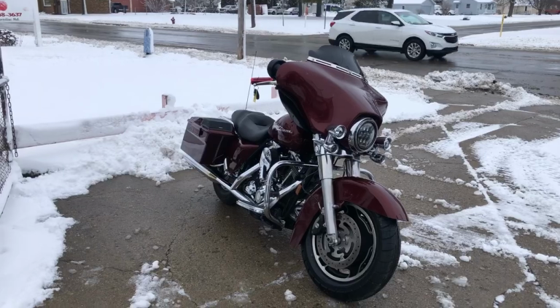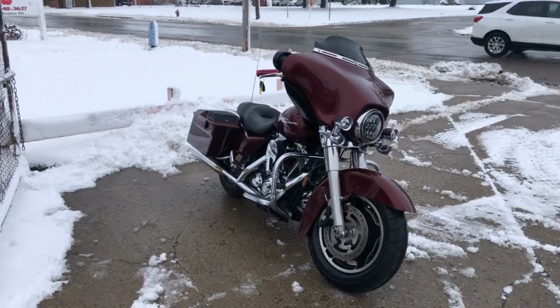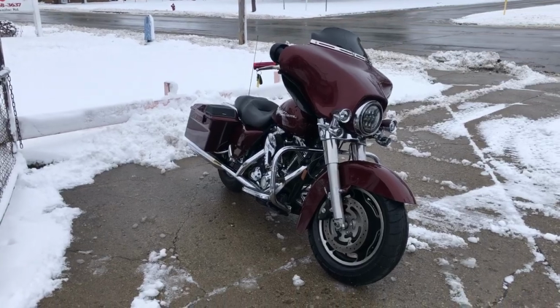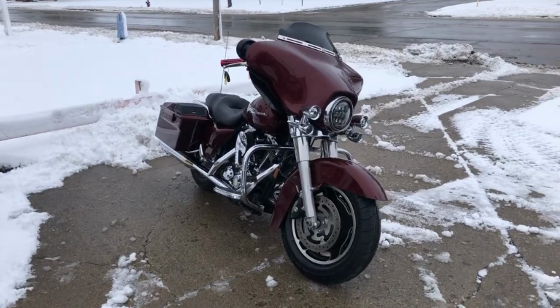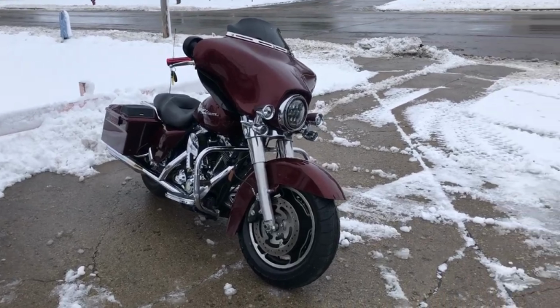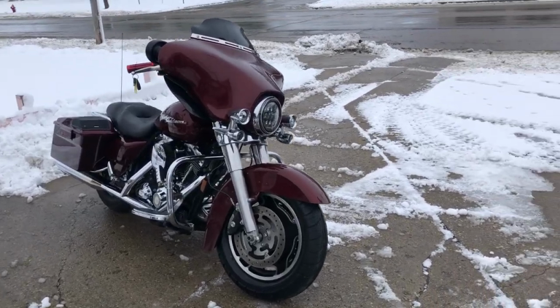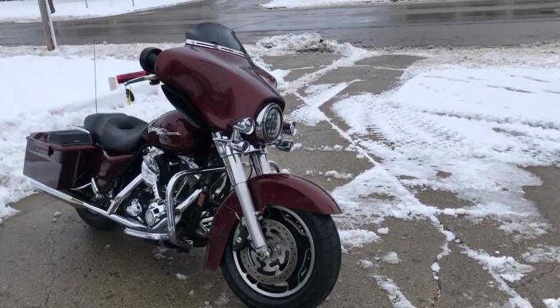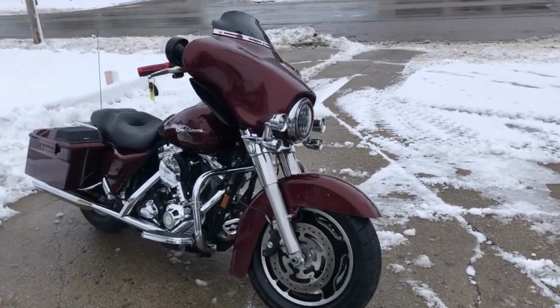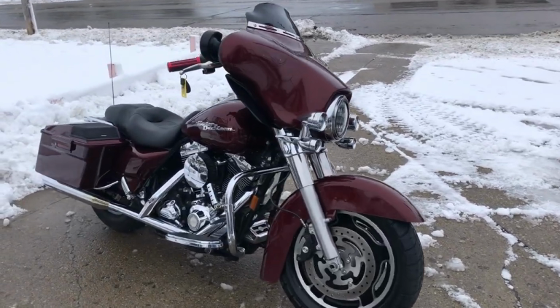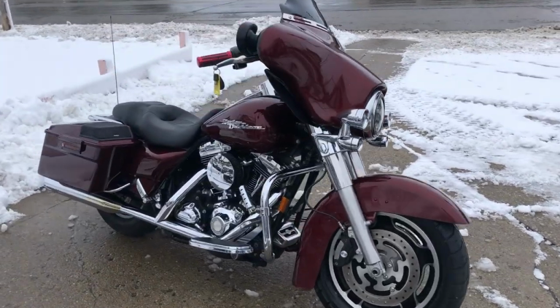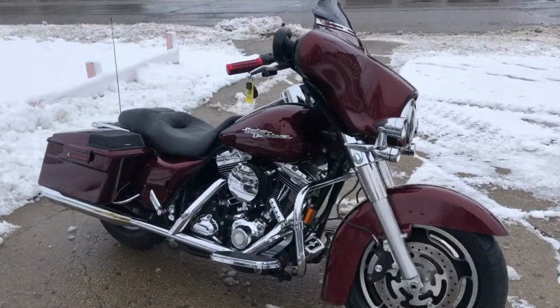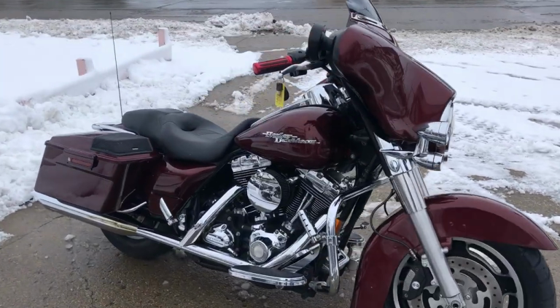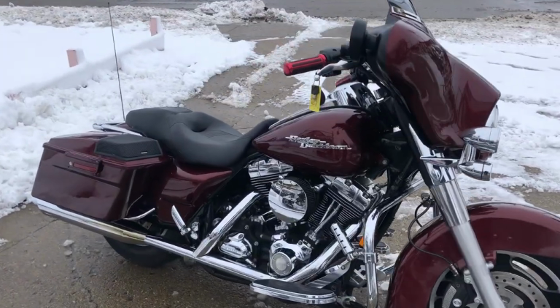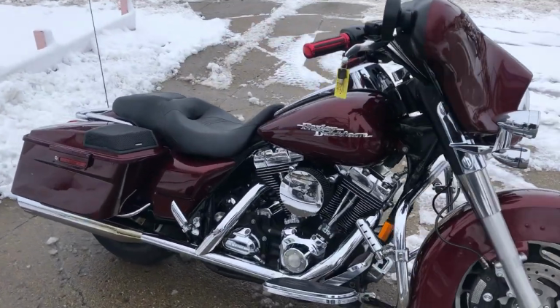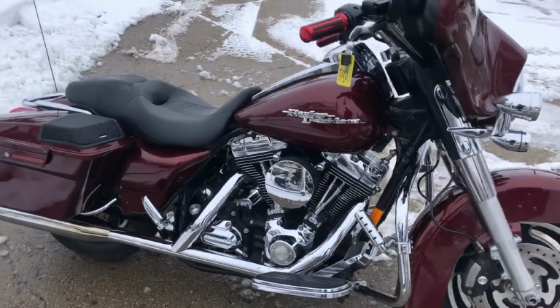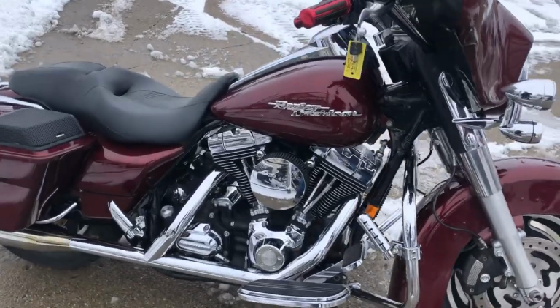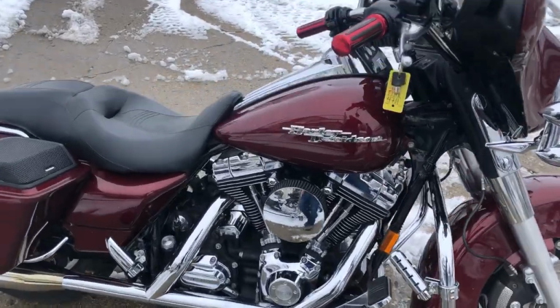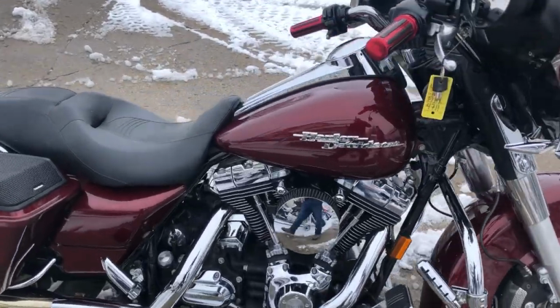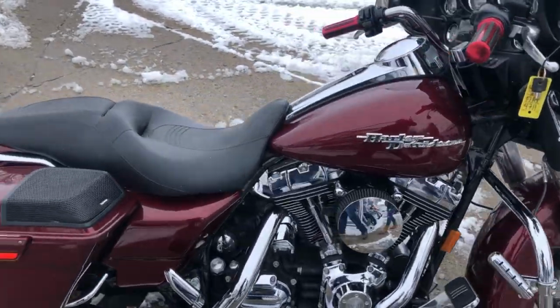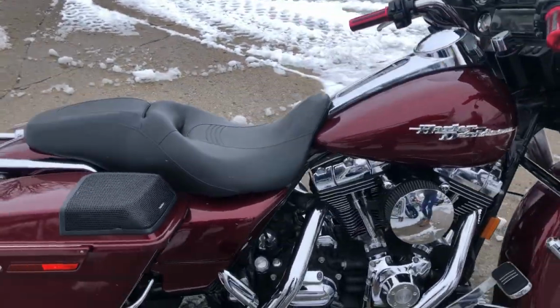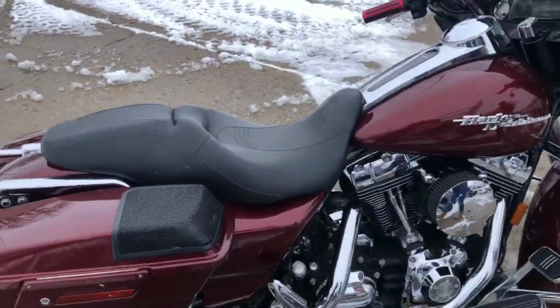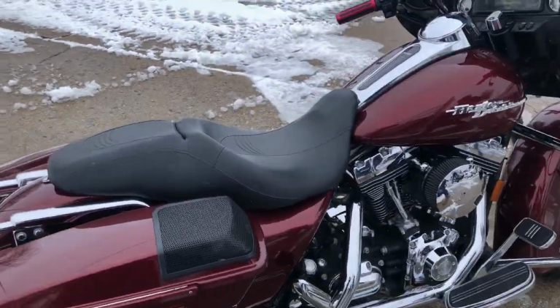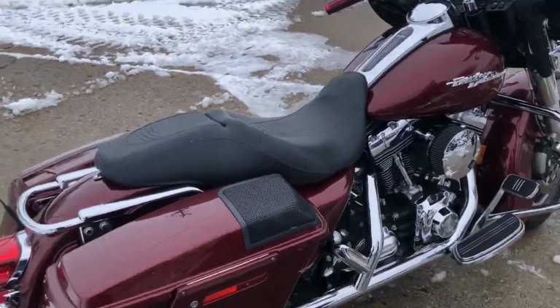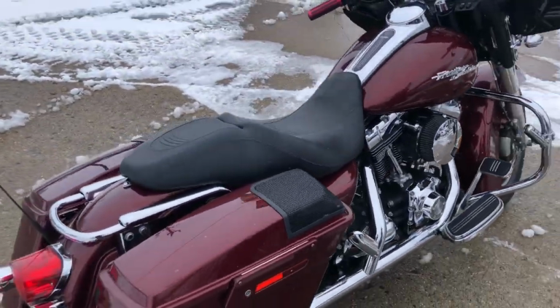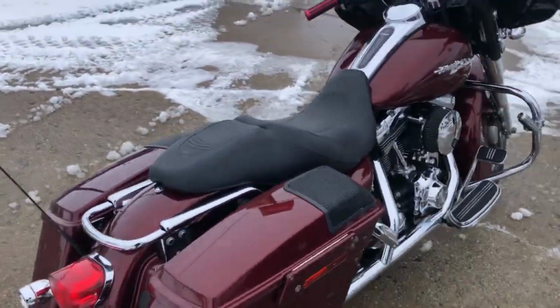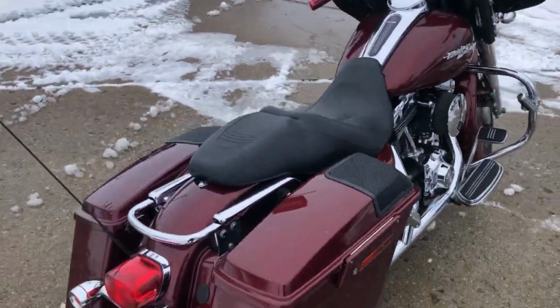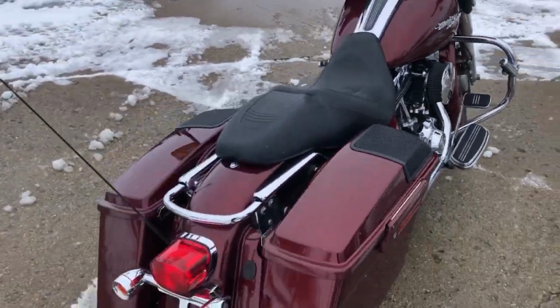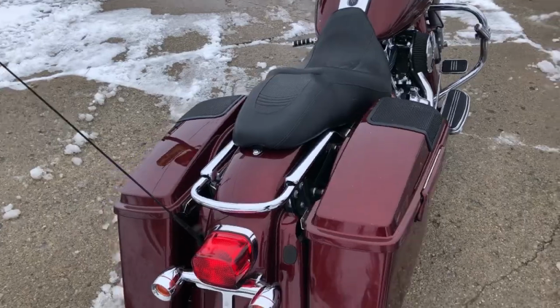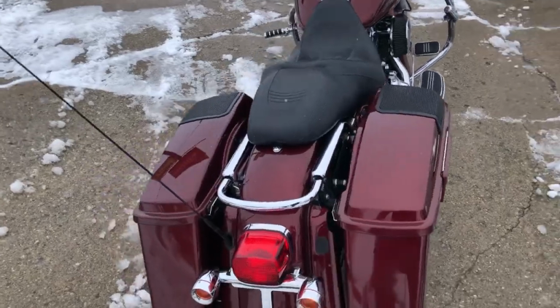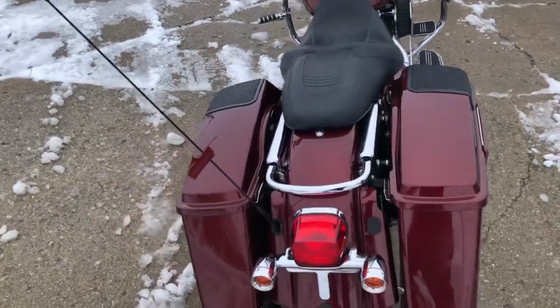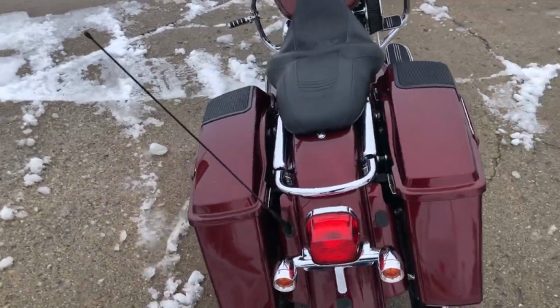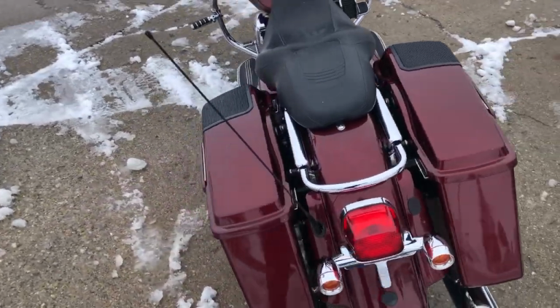Hey guys, it's People's Harvest Sports.com here with the cutest Harley Streak Life for sale in the hard-to-find colored Trenton flag. Over 29,370 miles and $2,500 in extras.